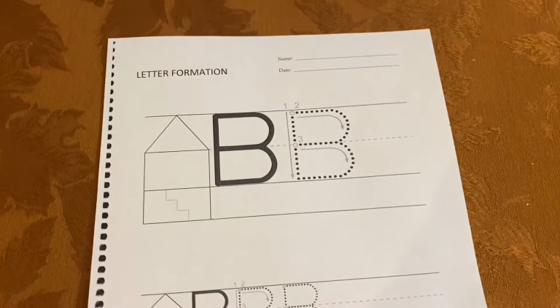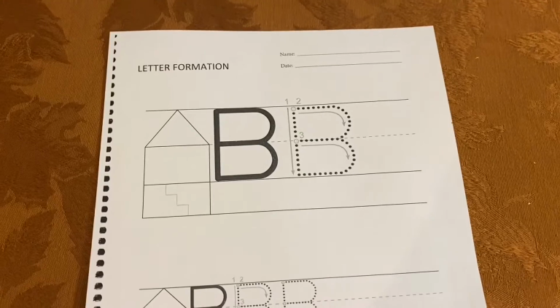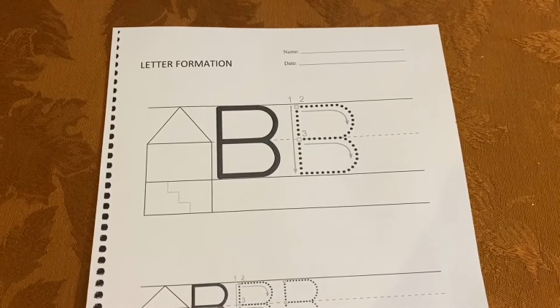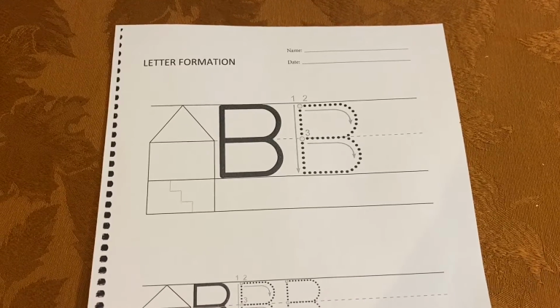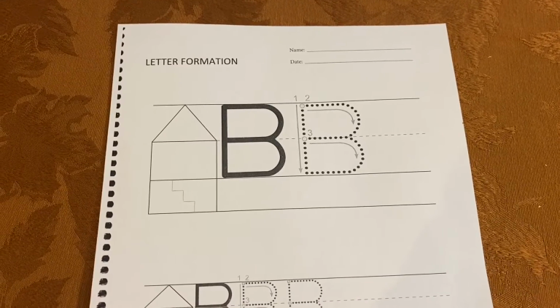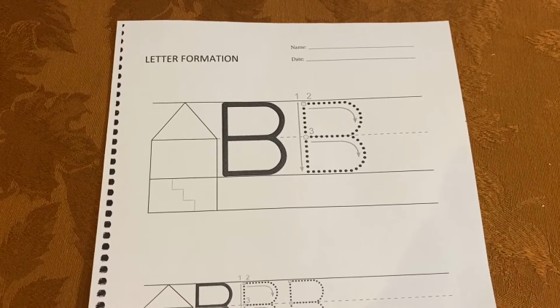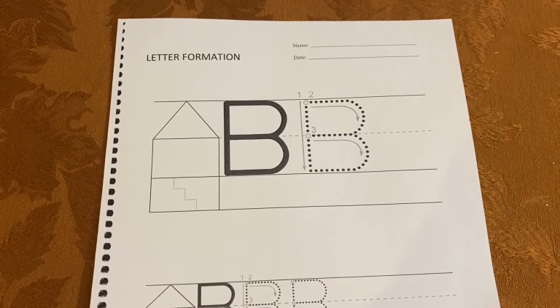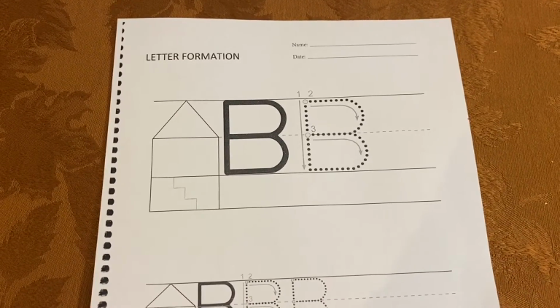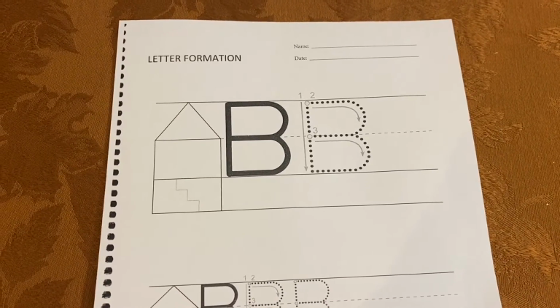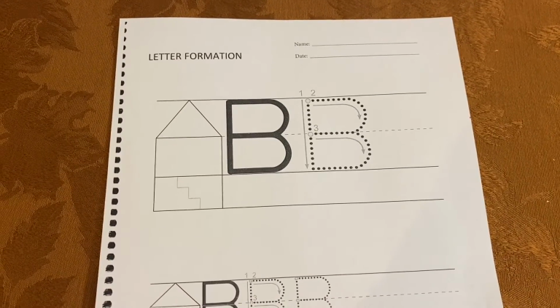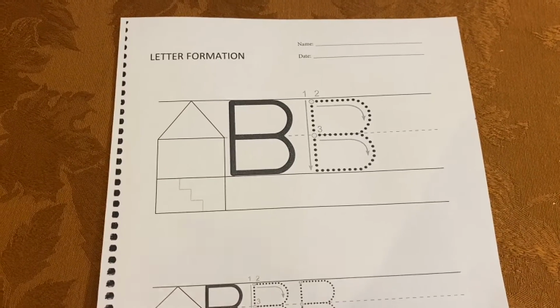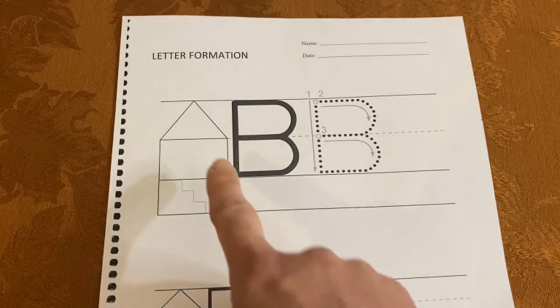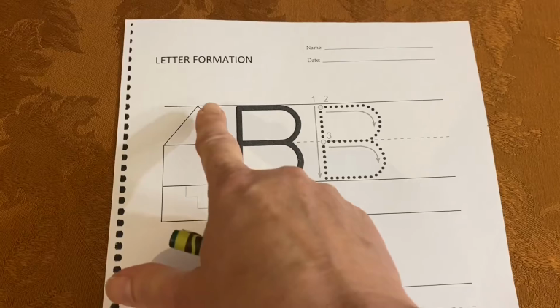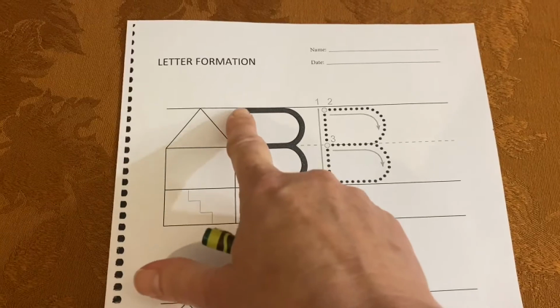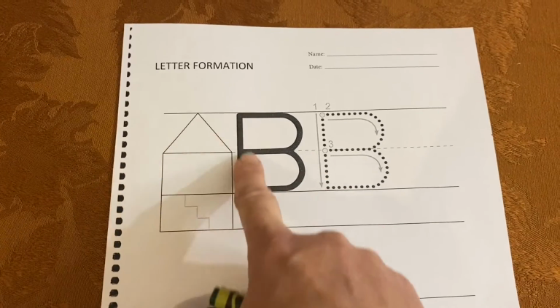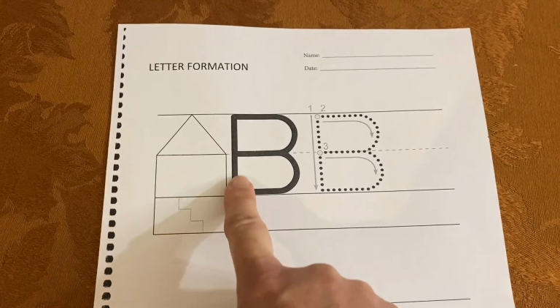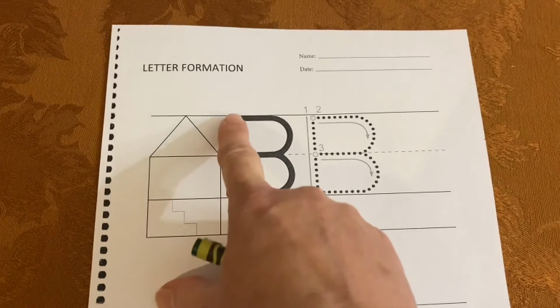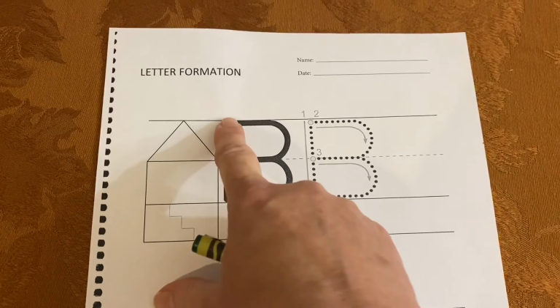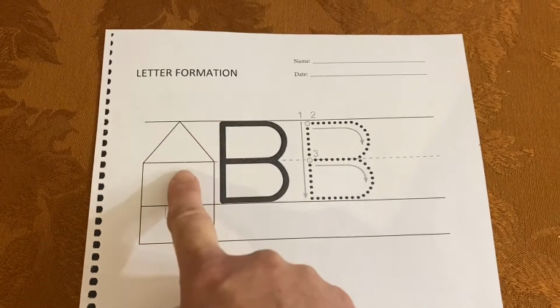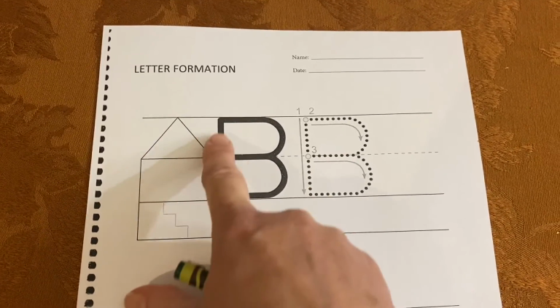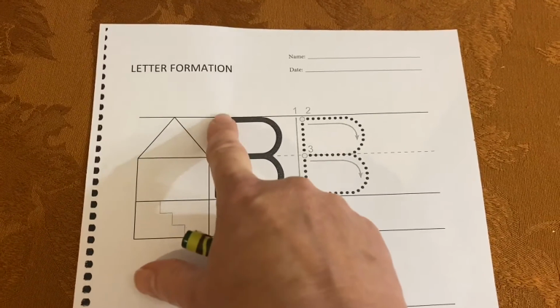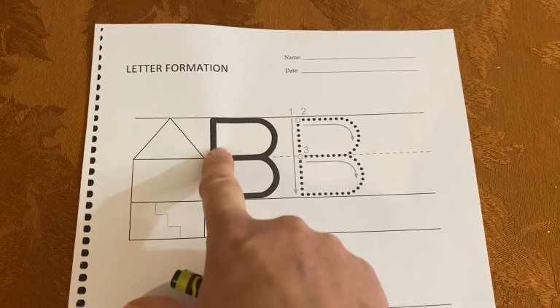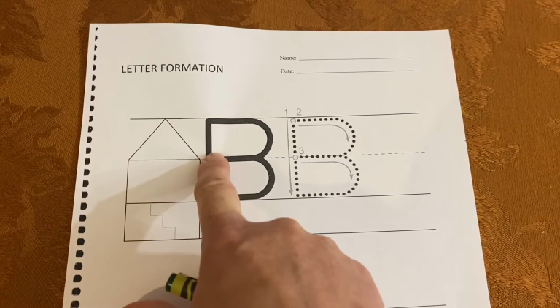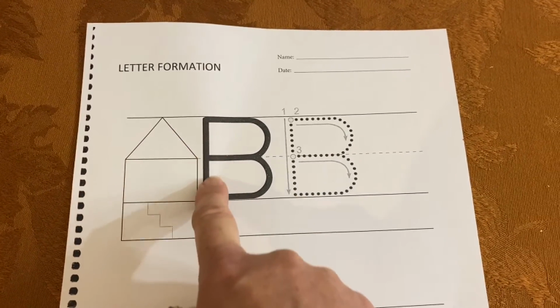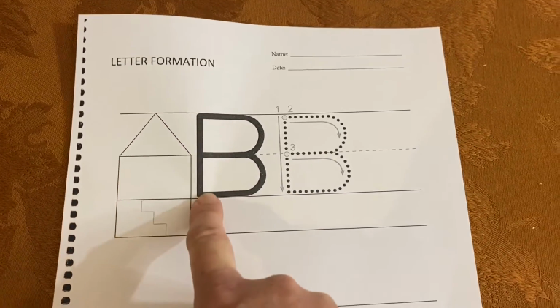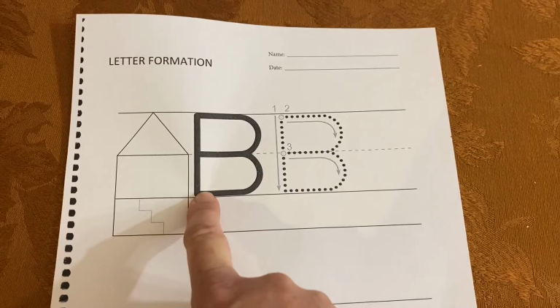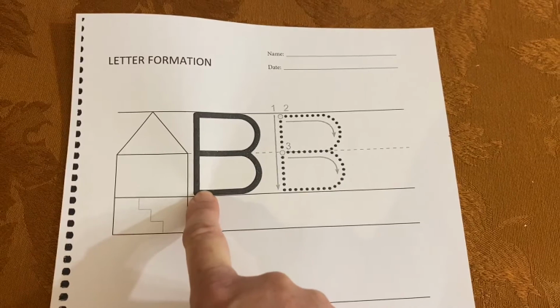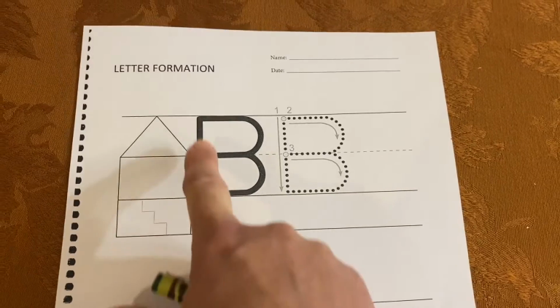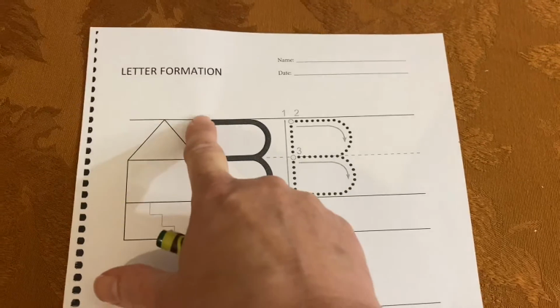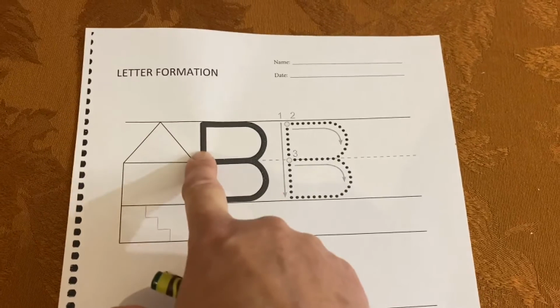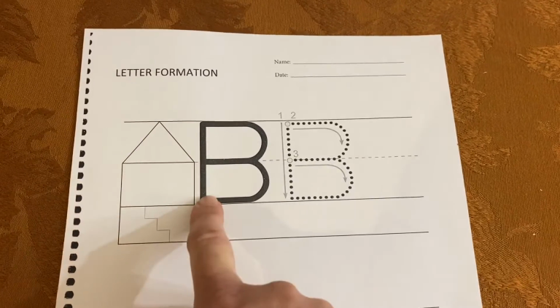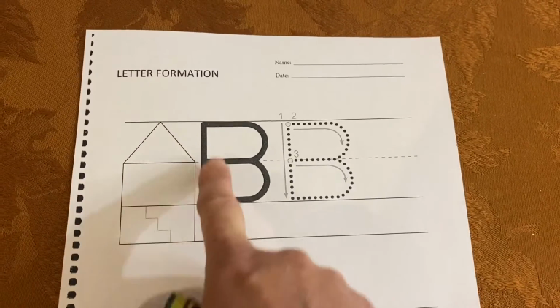Let's learn how to write the uppercase B. You notice that in the house, the uppercase B is the attic floor and the main floor, both upstairs and downstairs.